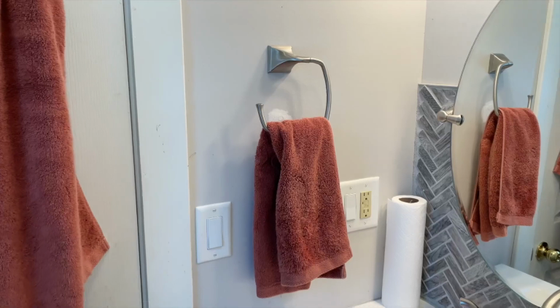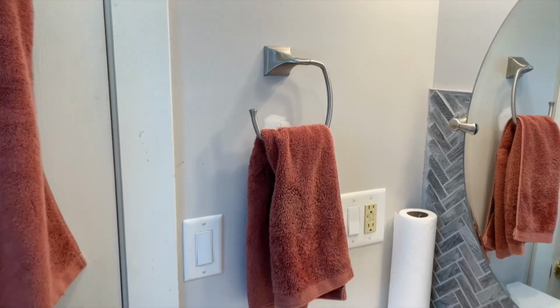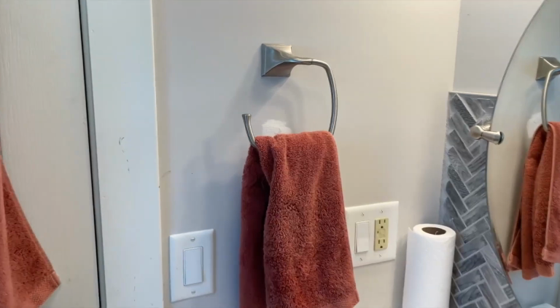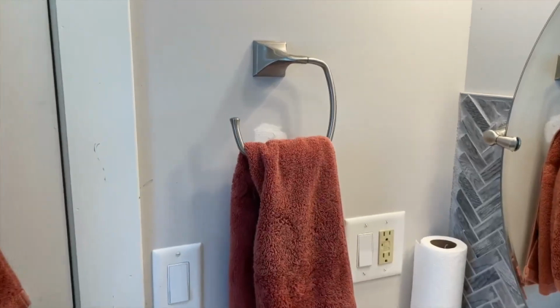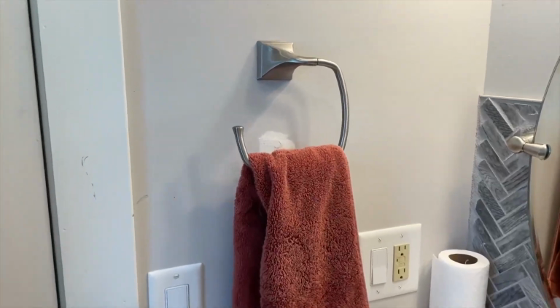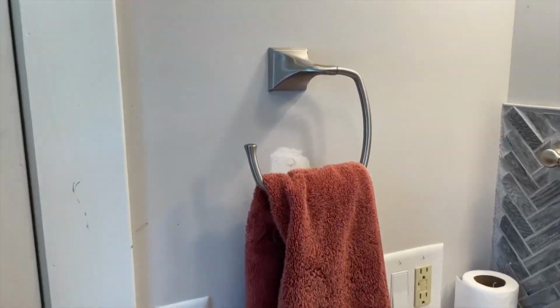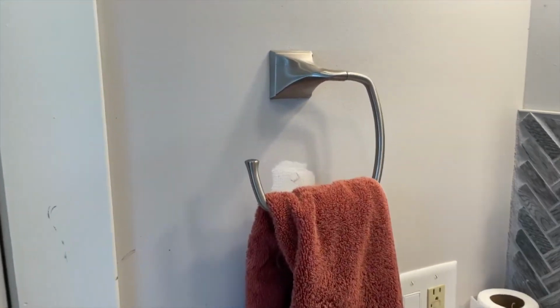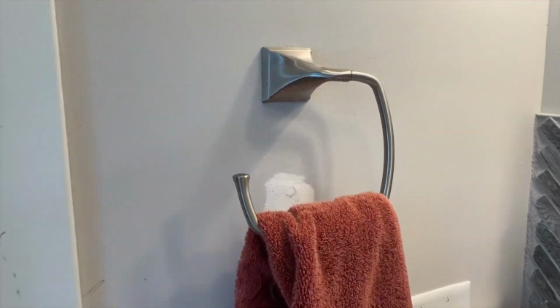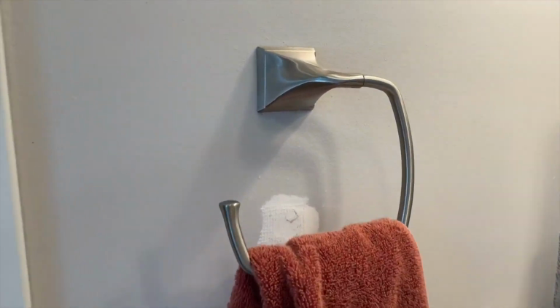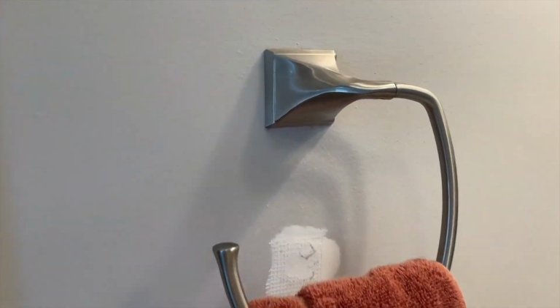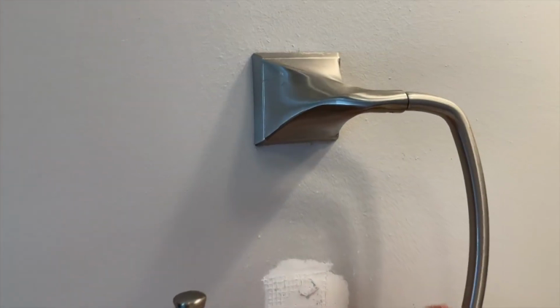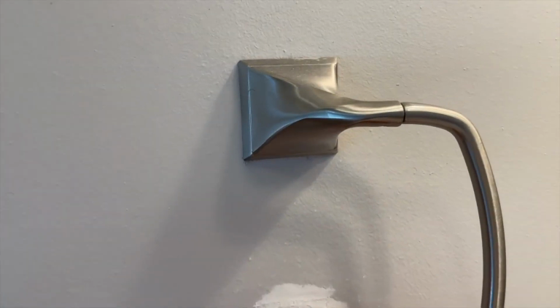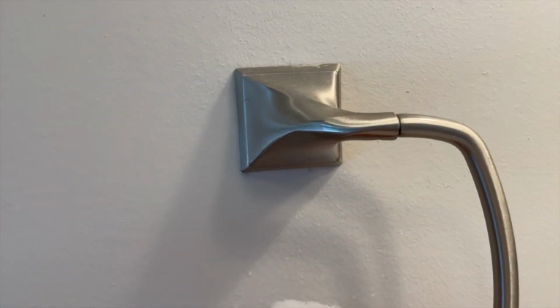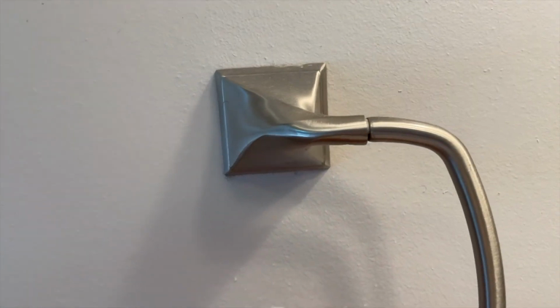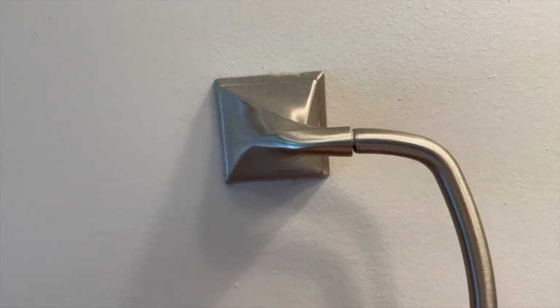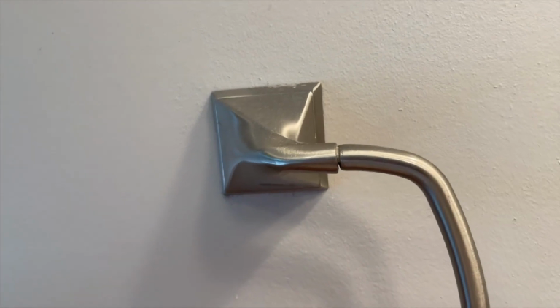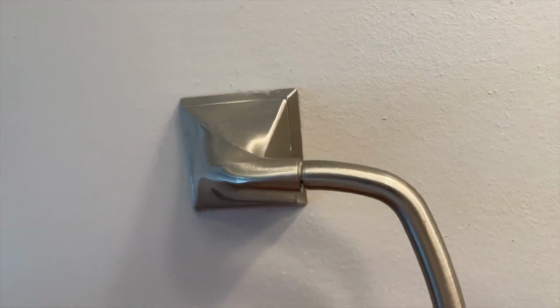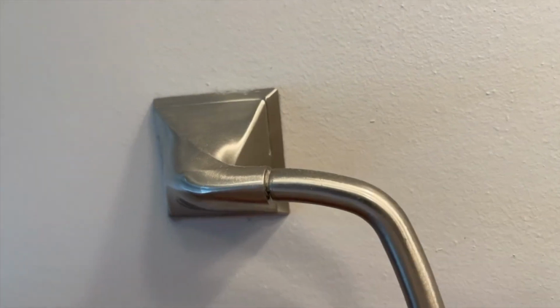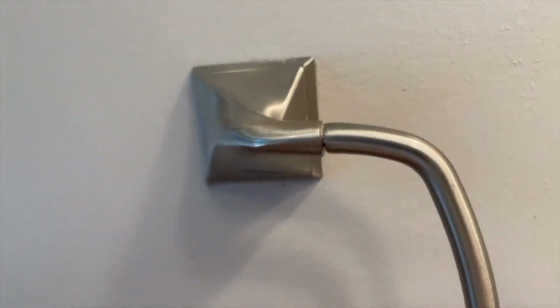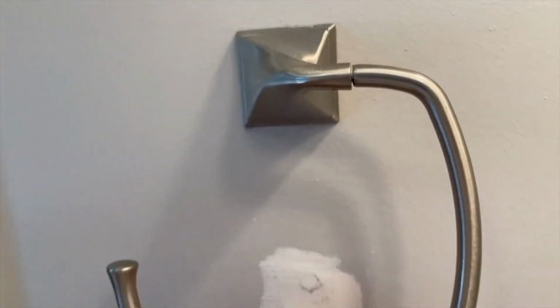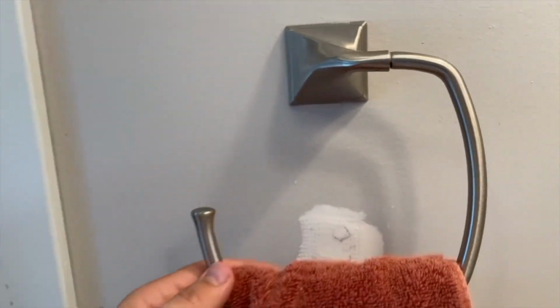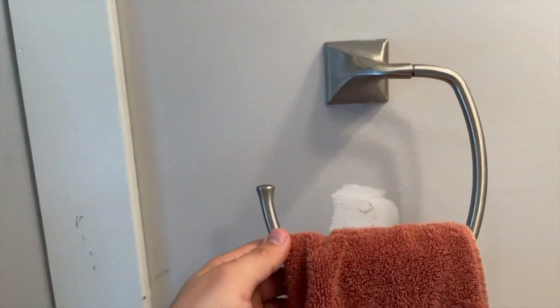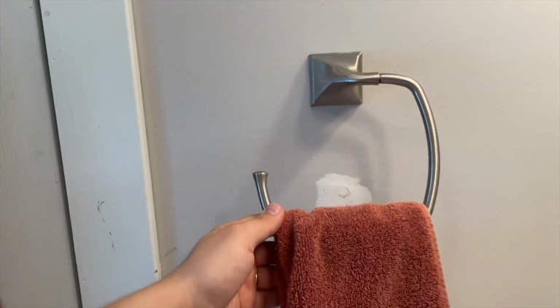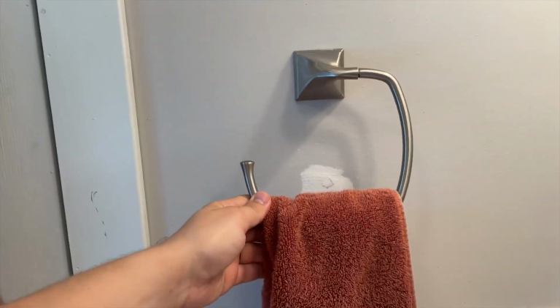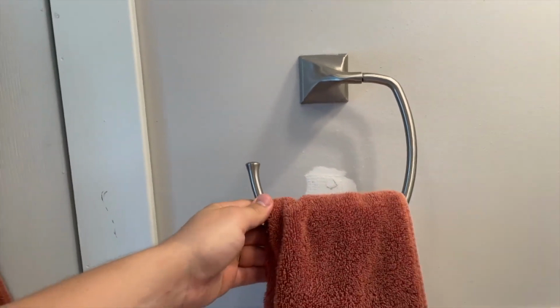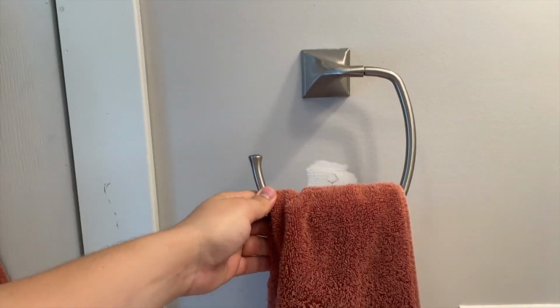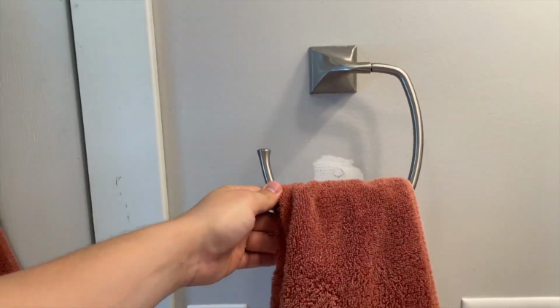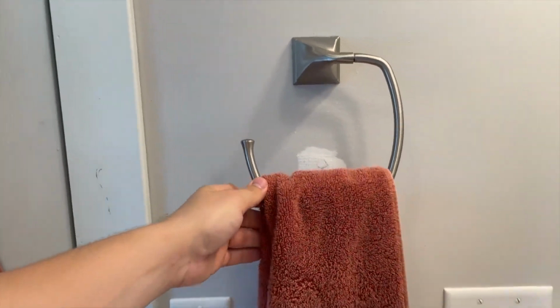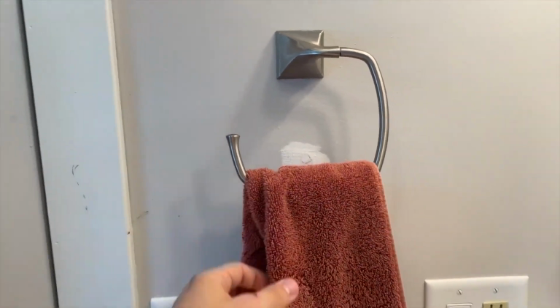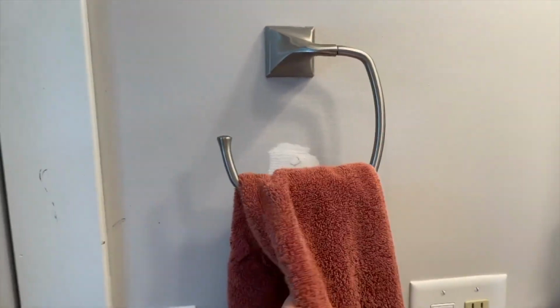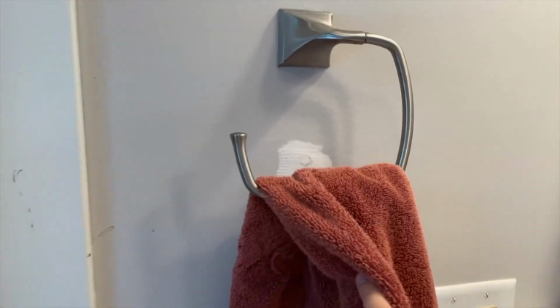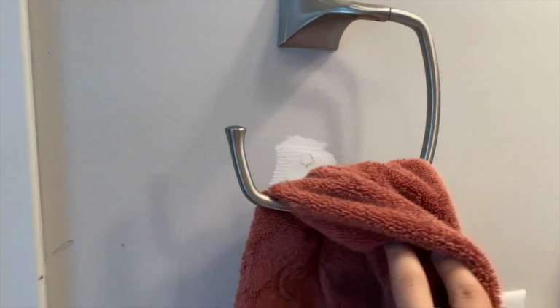All right, this right here is an awesome towel ring for the bathroom, and this thing is just phenomenal. It's super easy to install on the wall. Basically, all the equipment comes right there in the box. It takes just a few minutes to put up.